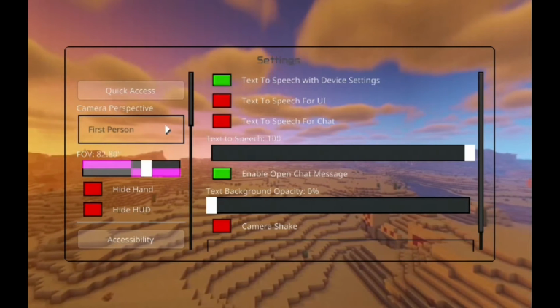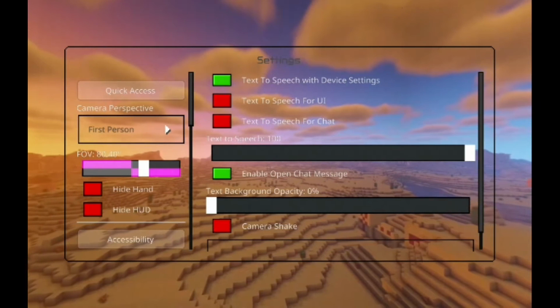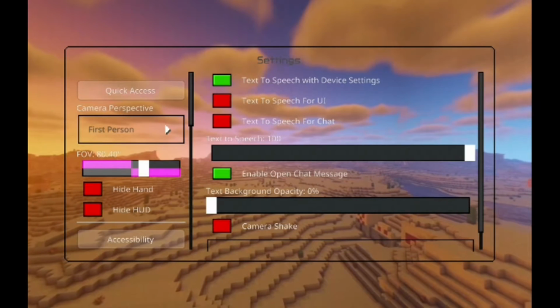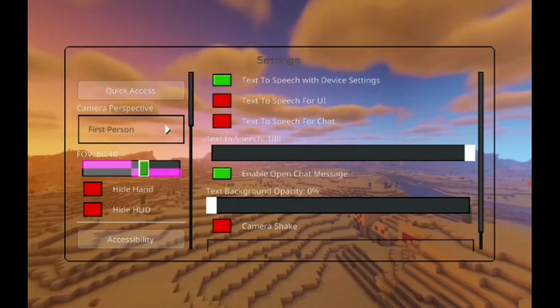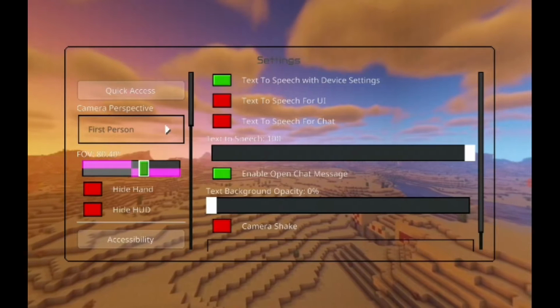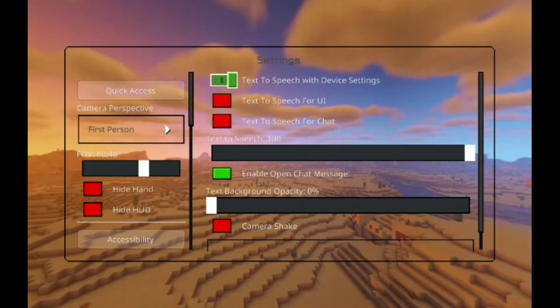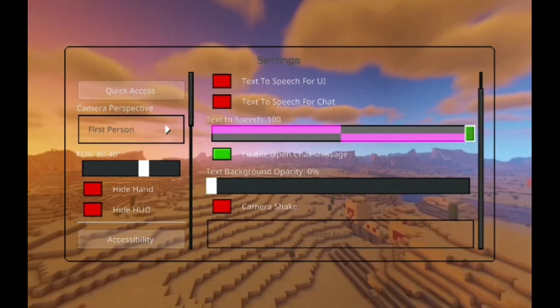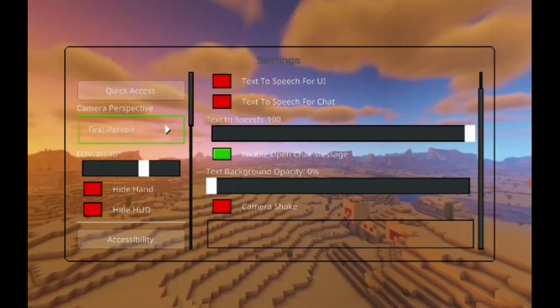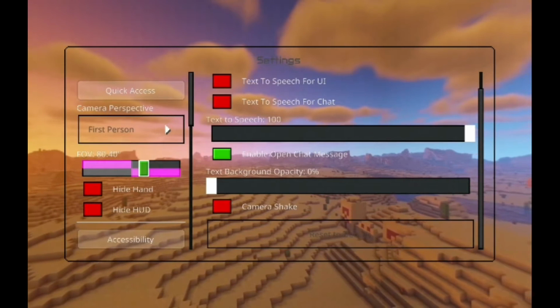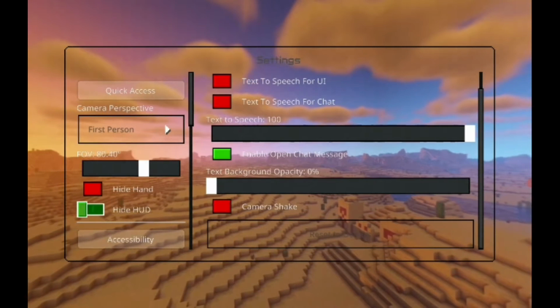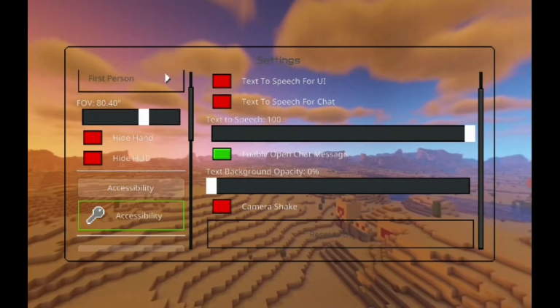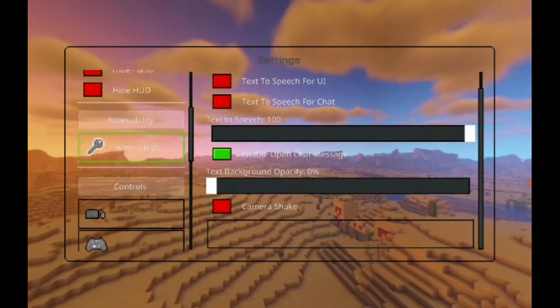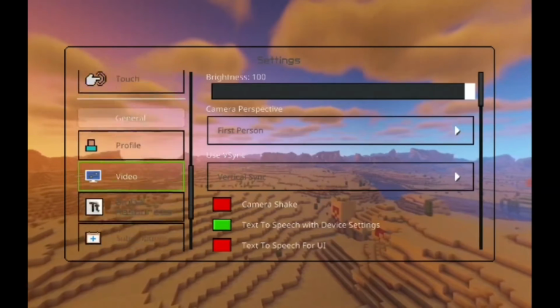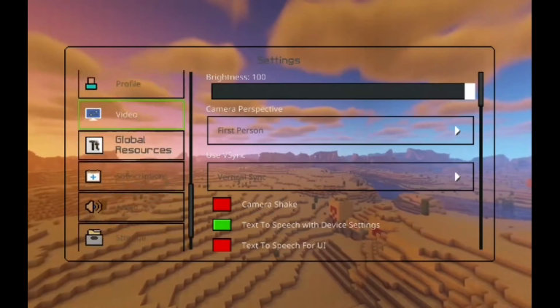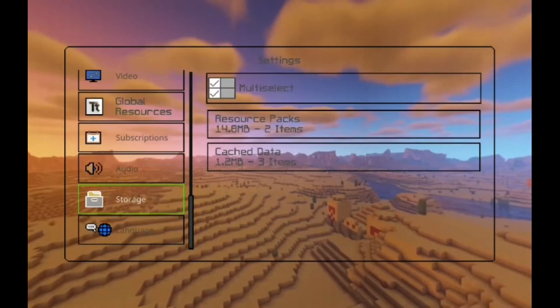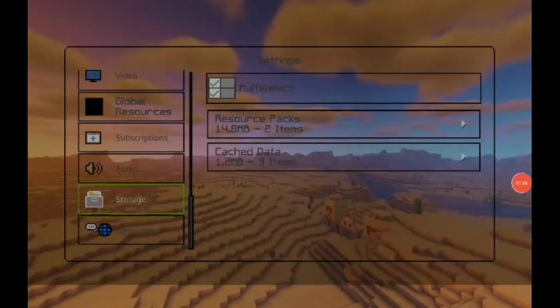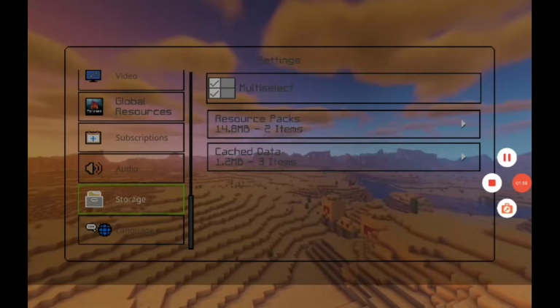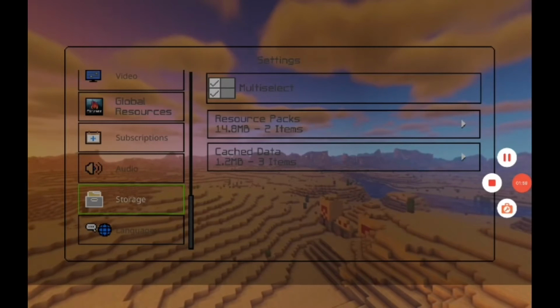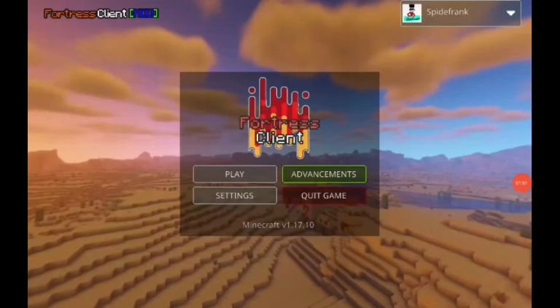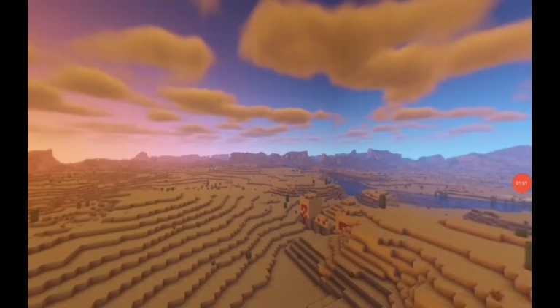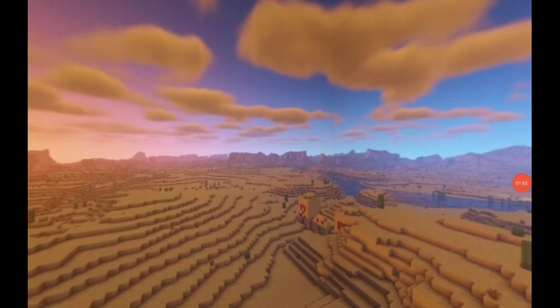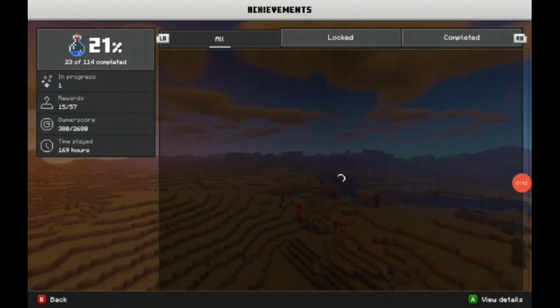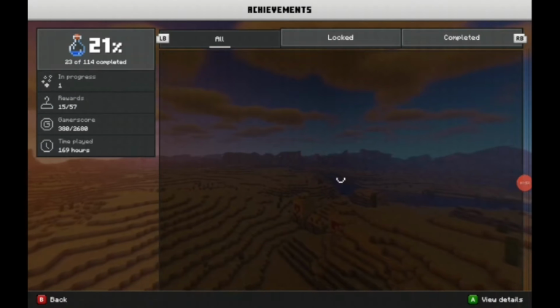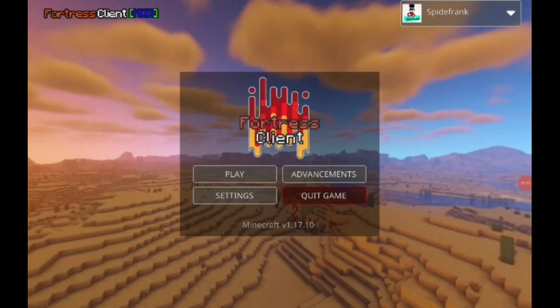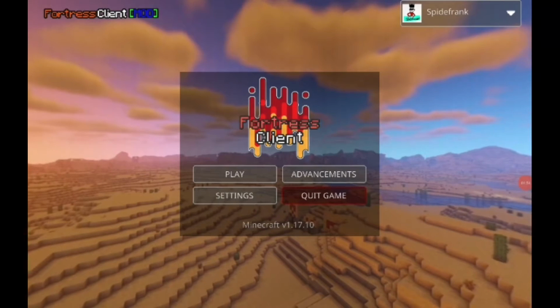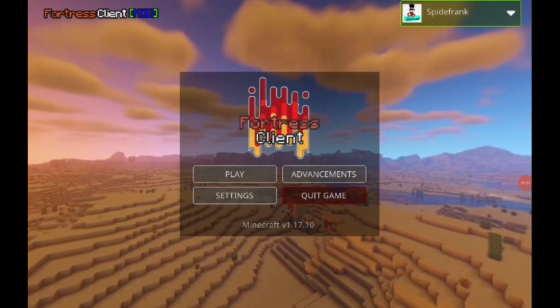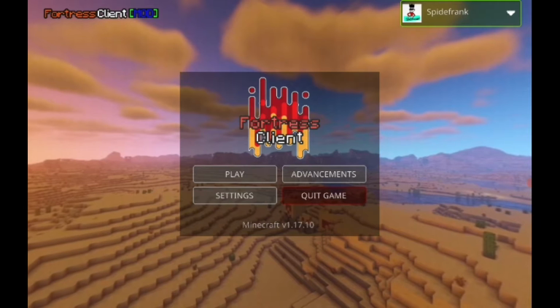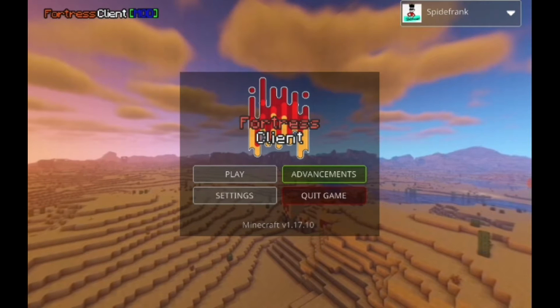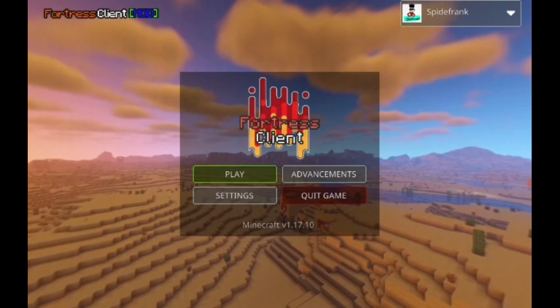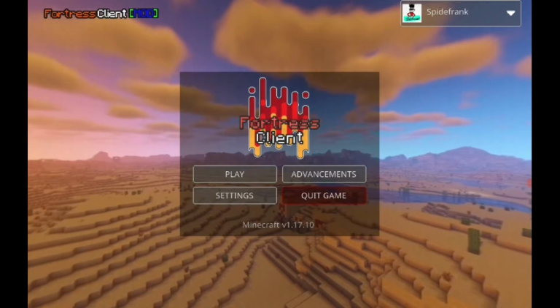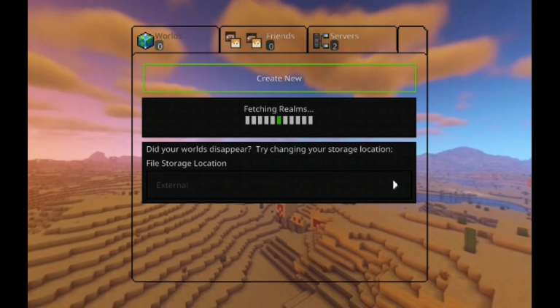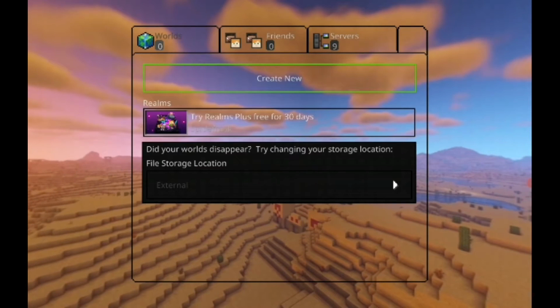As you can see, the settings now have a translucent background, which is a nice change. However, the FOV slider has a missing texture — you gotta fix that, Fortress Client. Now scroll down to go through the rest of the settings.